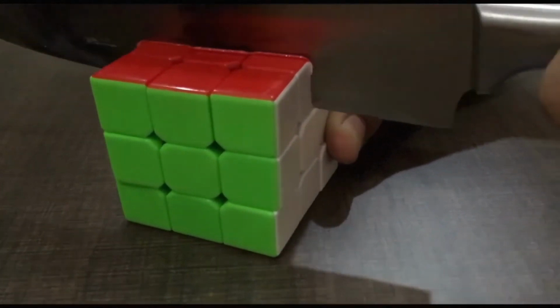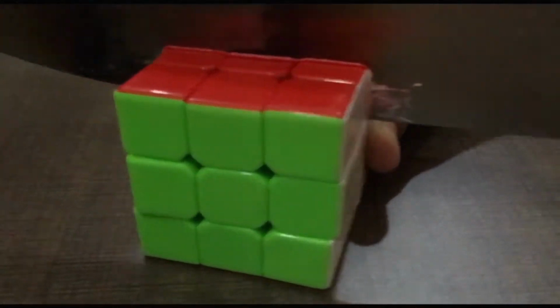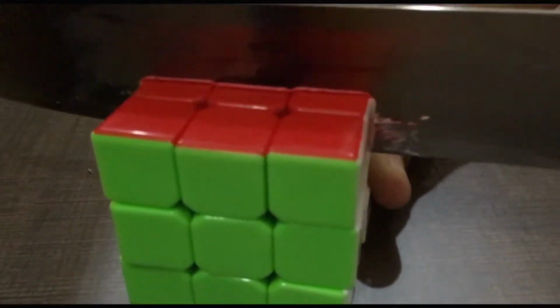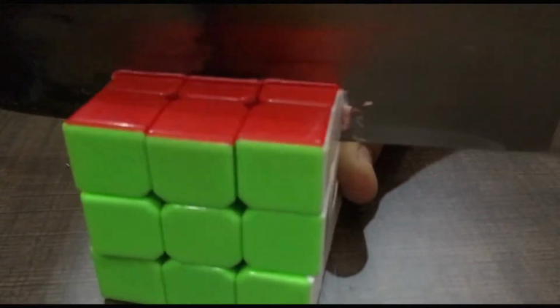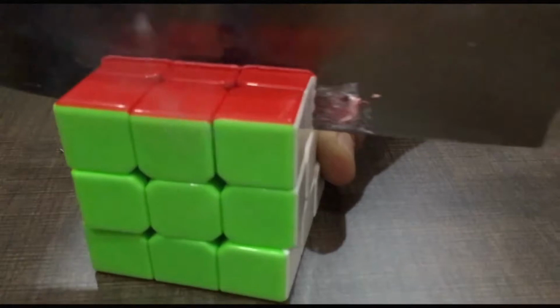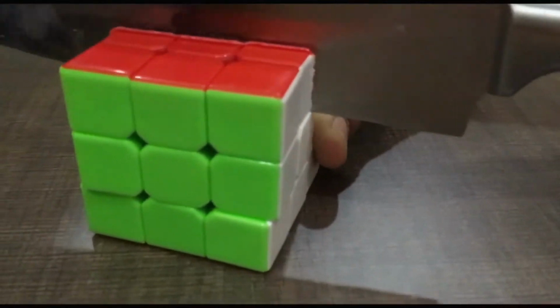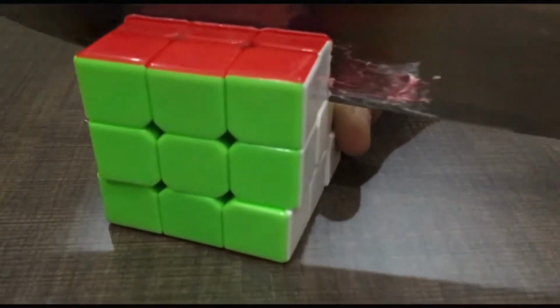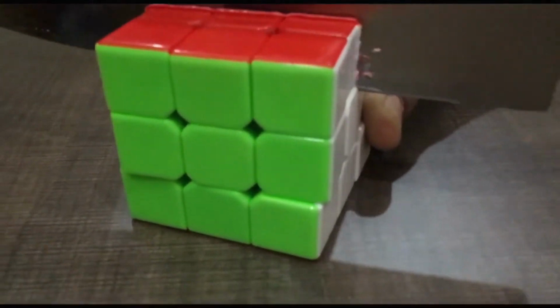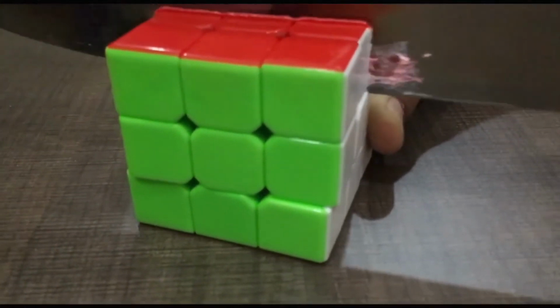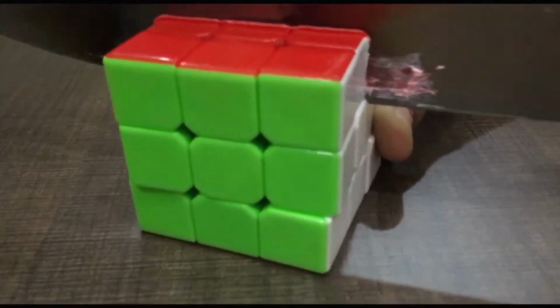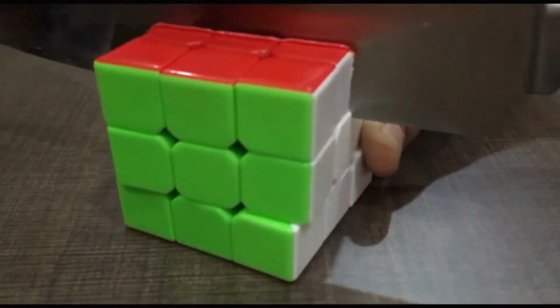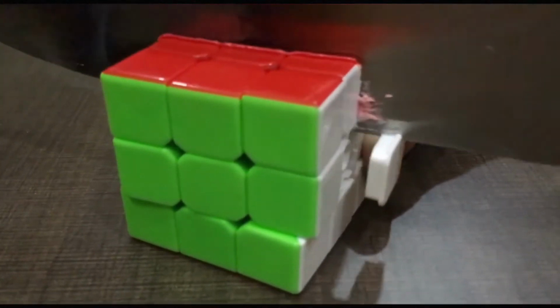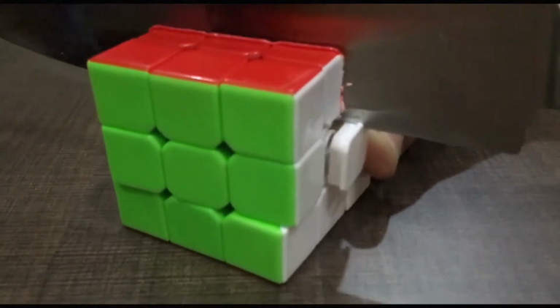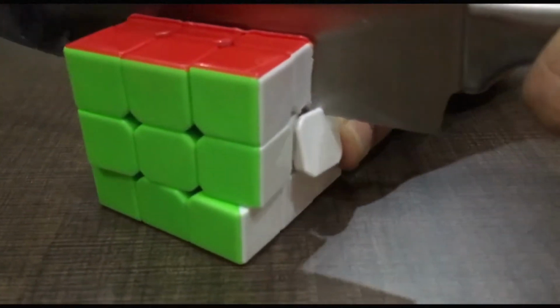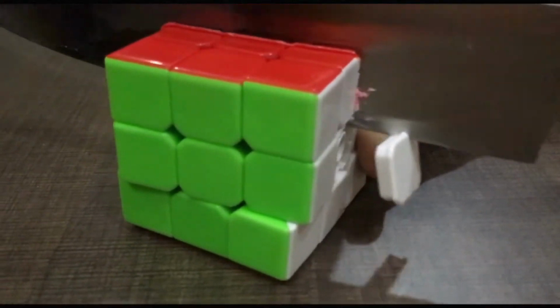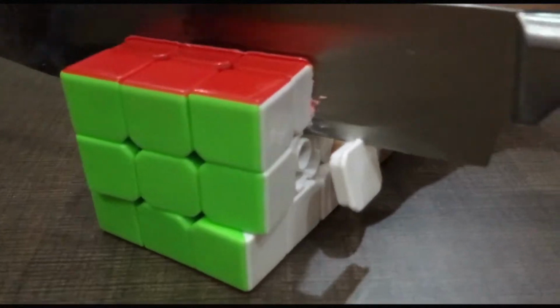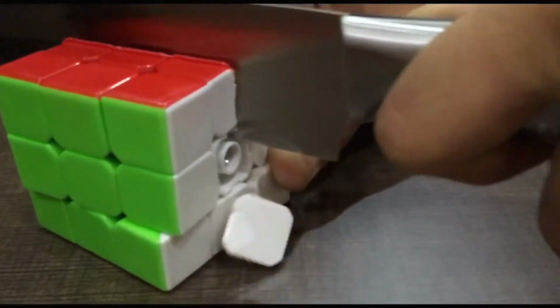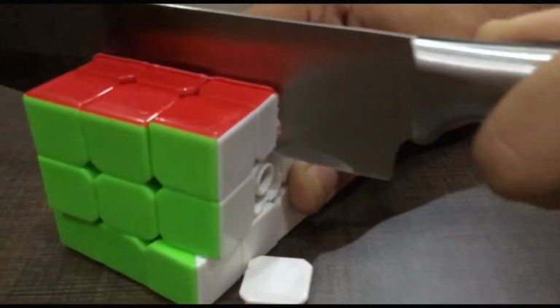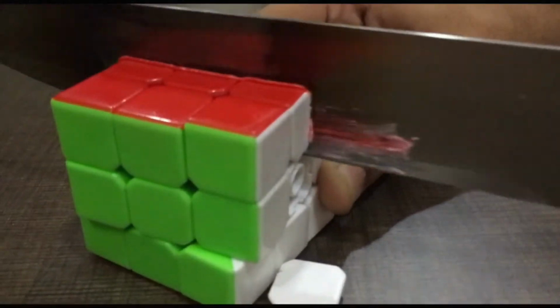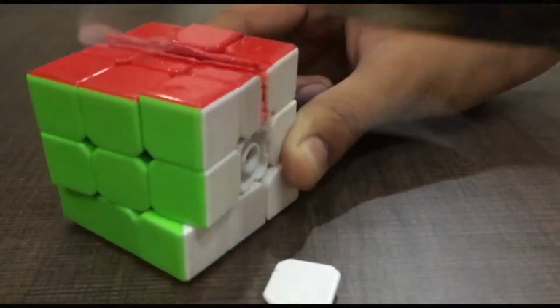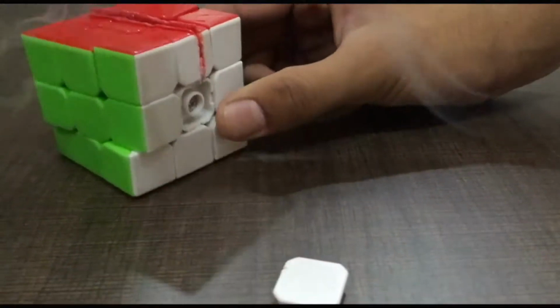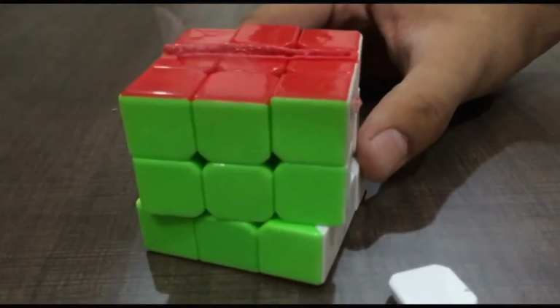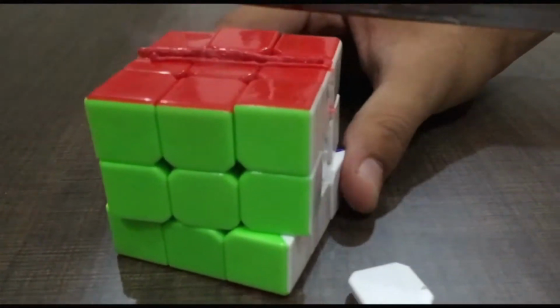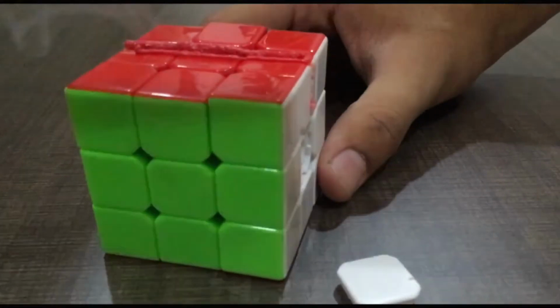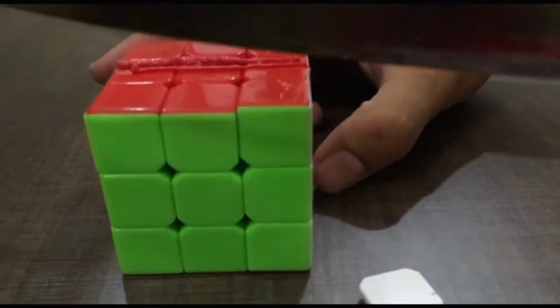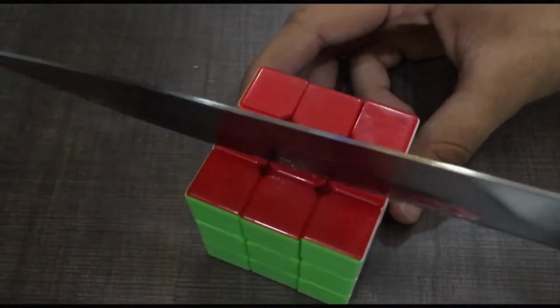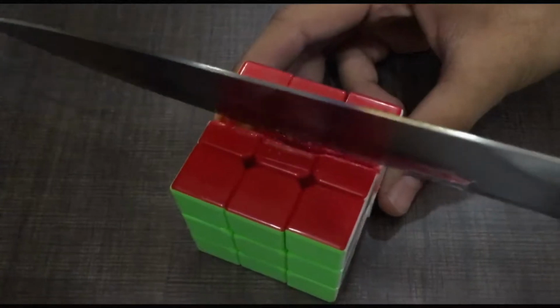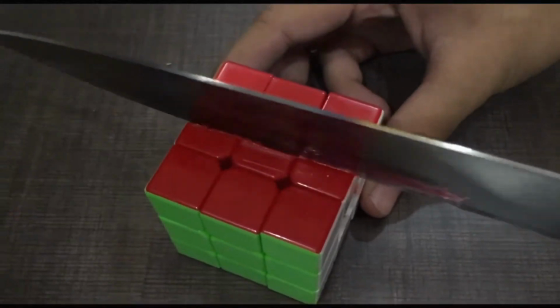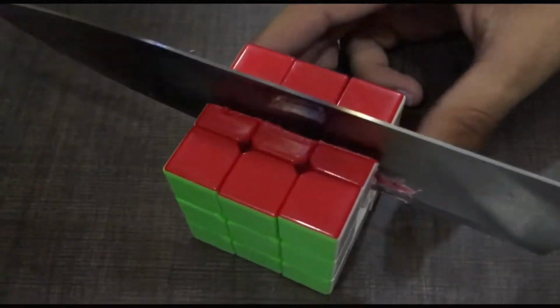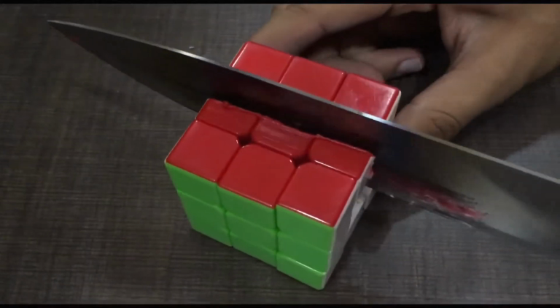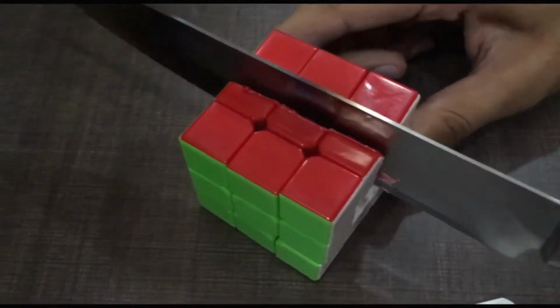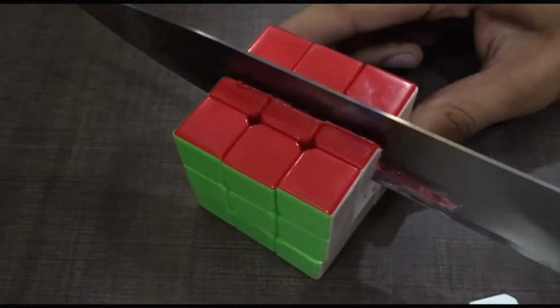Let's go ahead and slice it. Let's see what's up. Let's go.